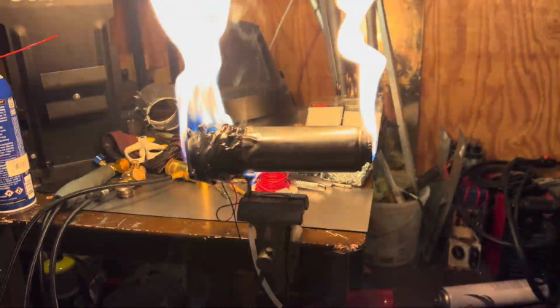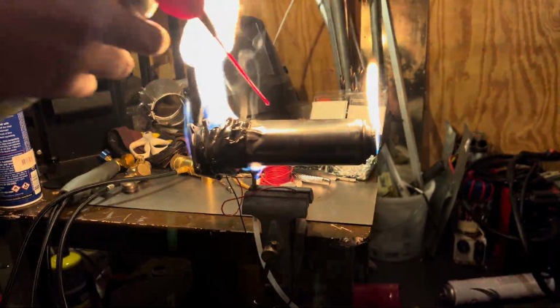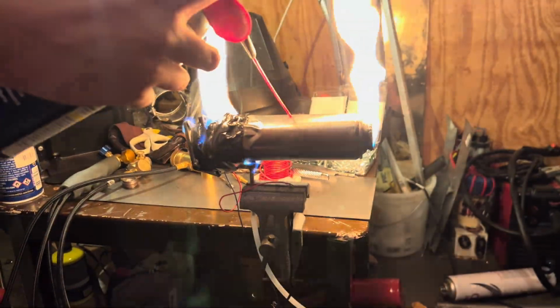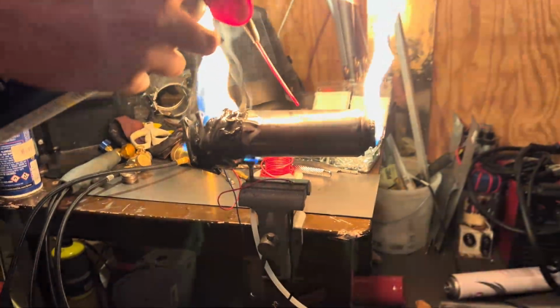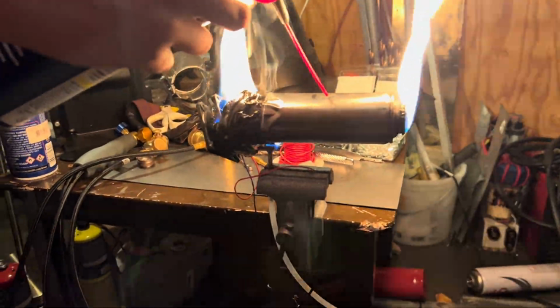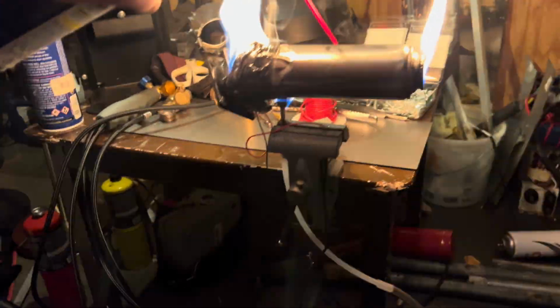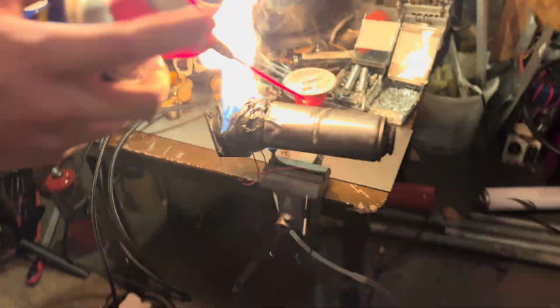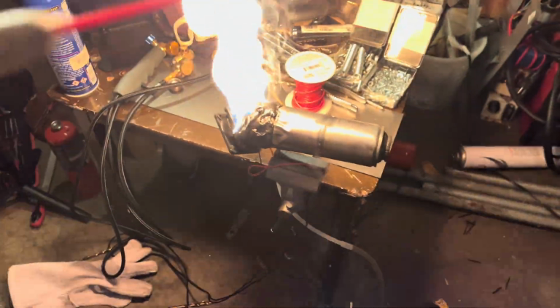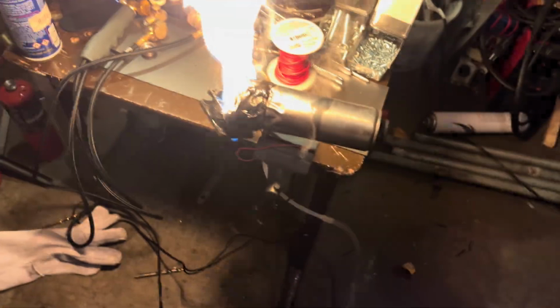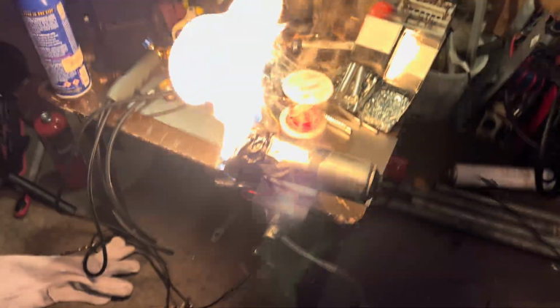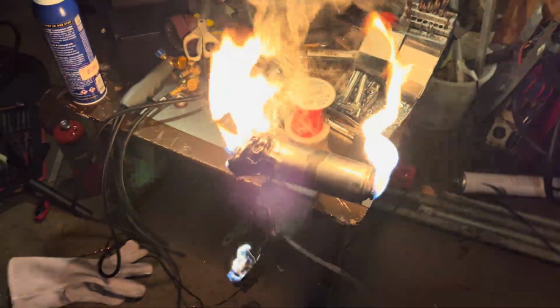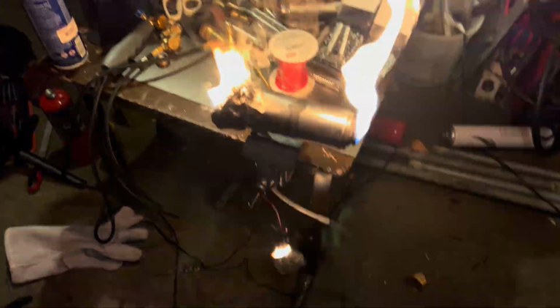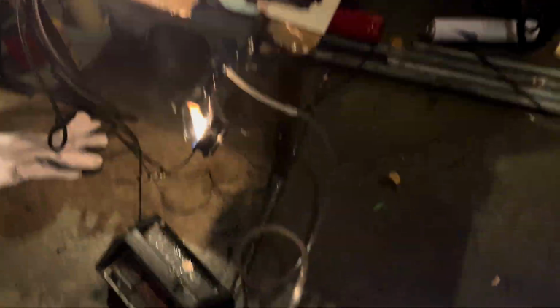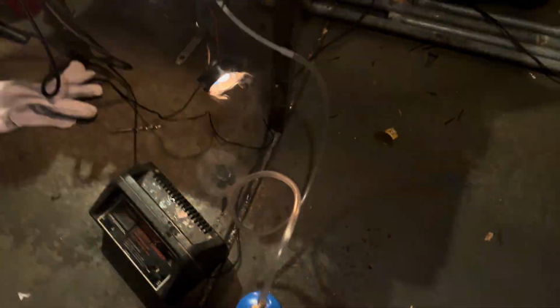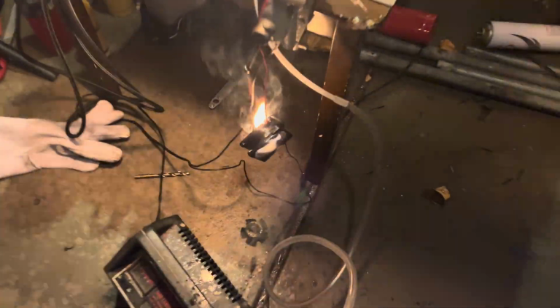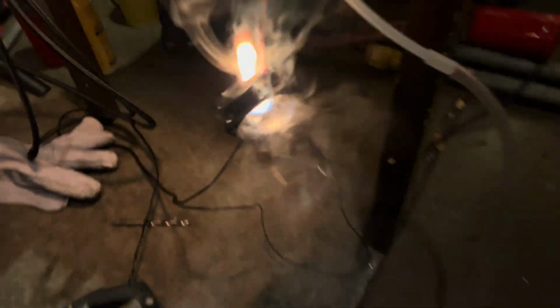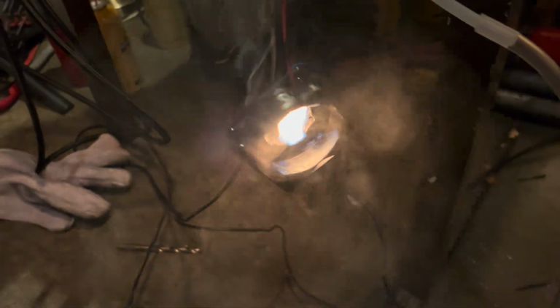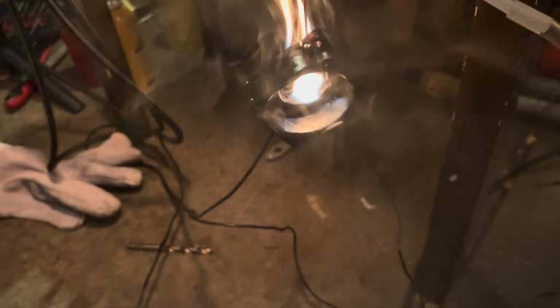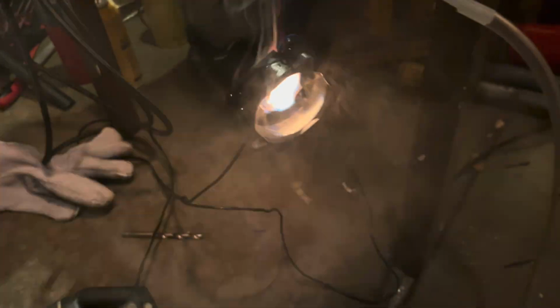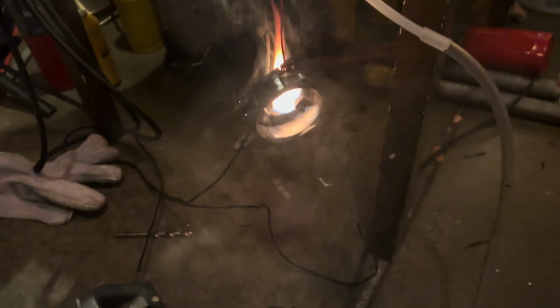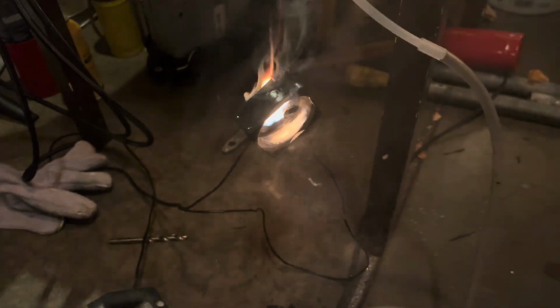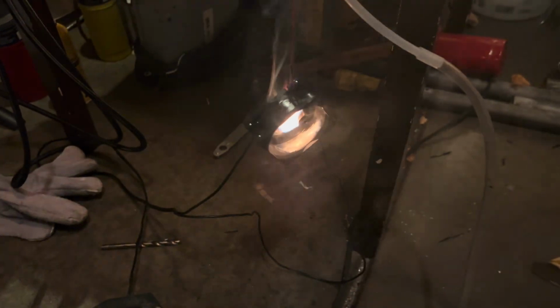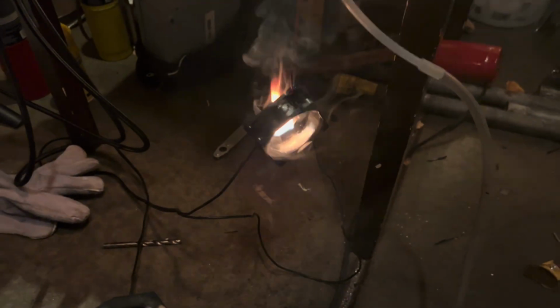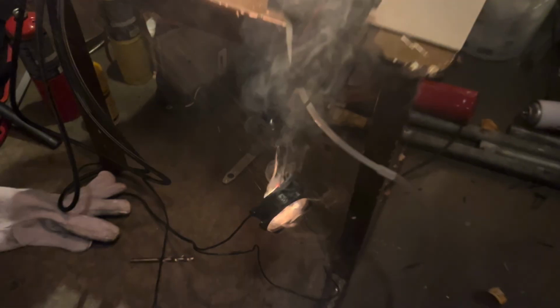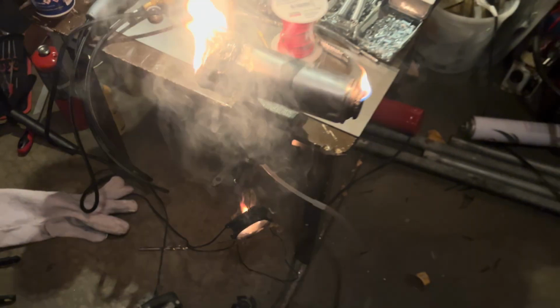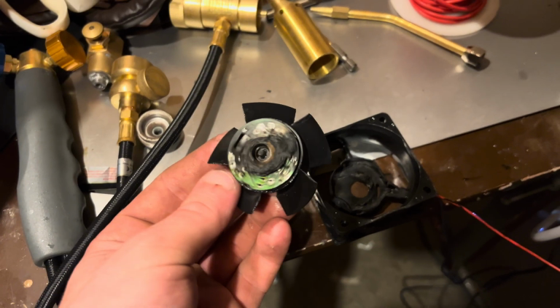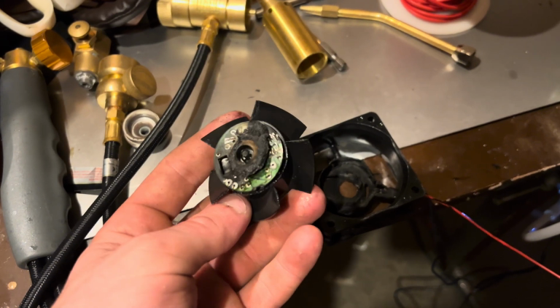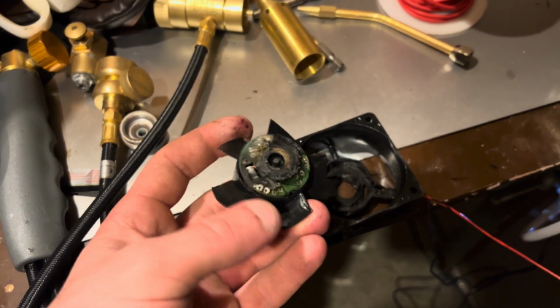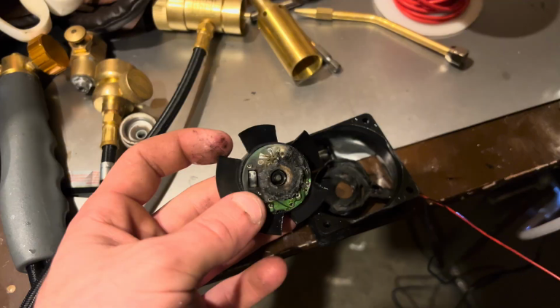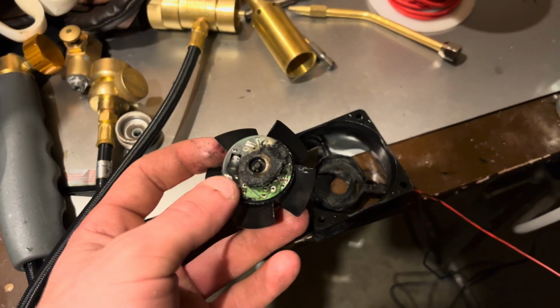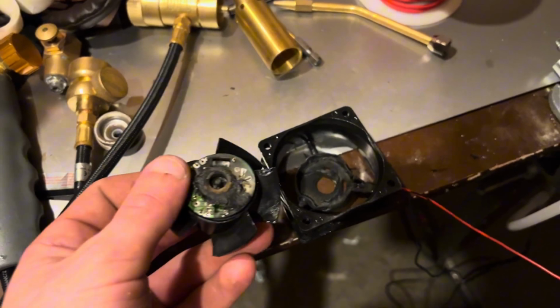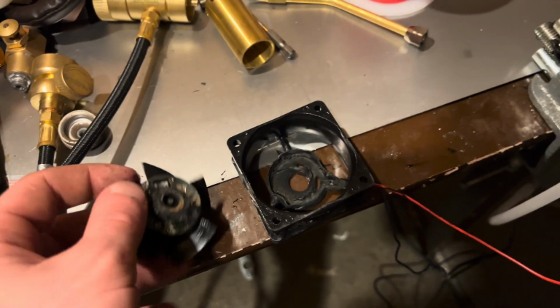R.I.P. jet engine. Oh, it's completely — look at the motor, the motor completely broke. That's funny. Dang, look at what happened to this fan — completely melted.